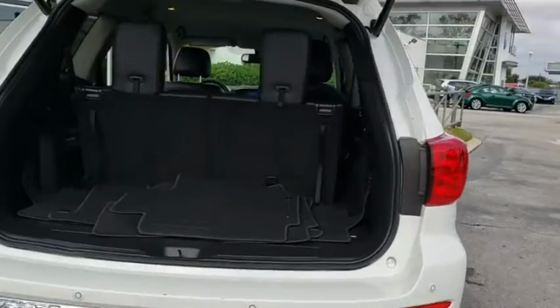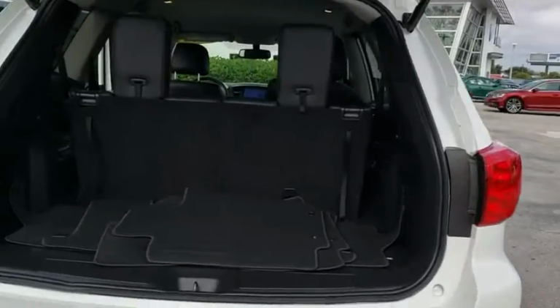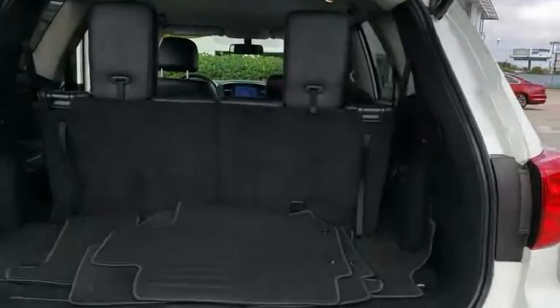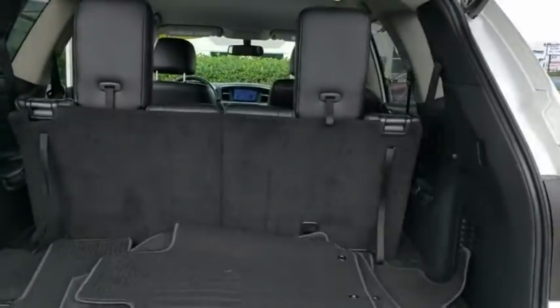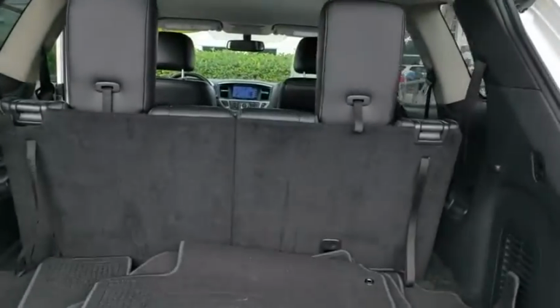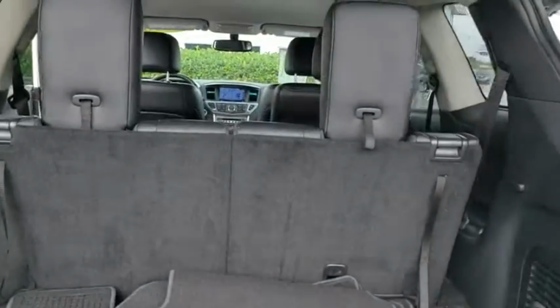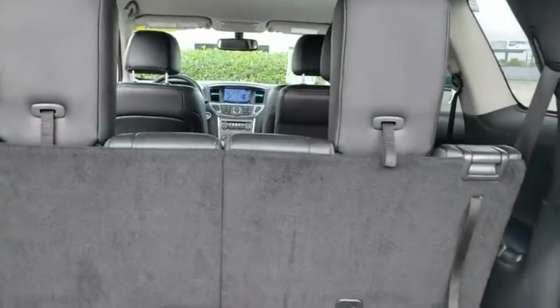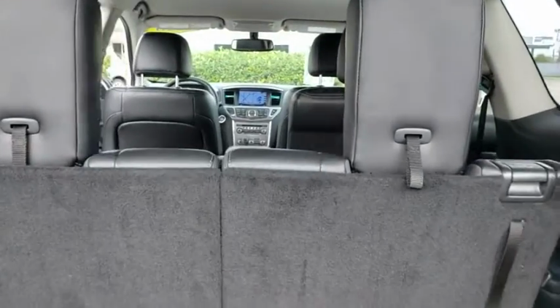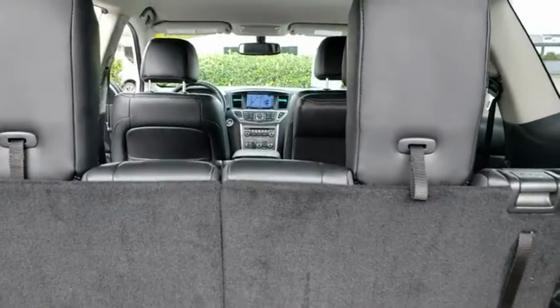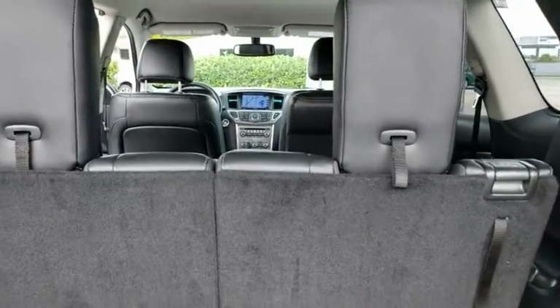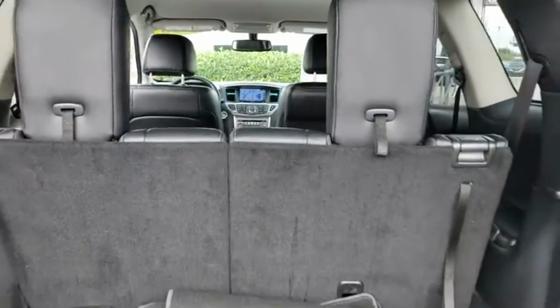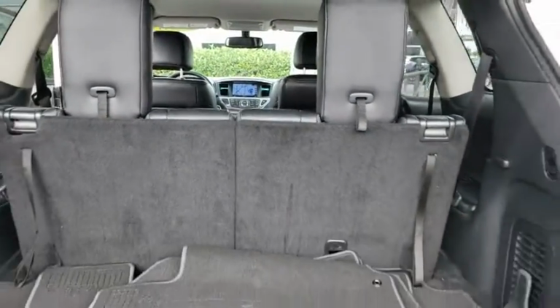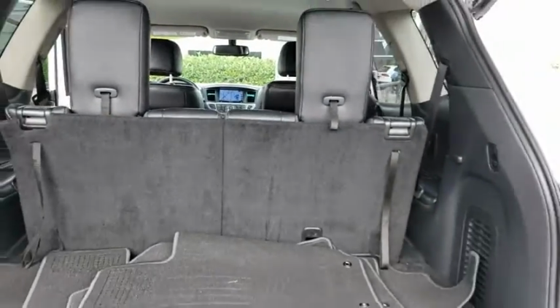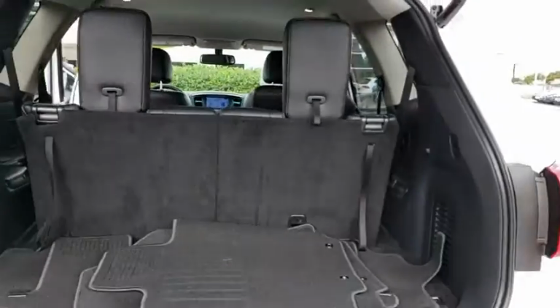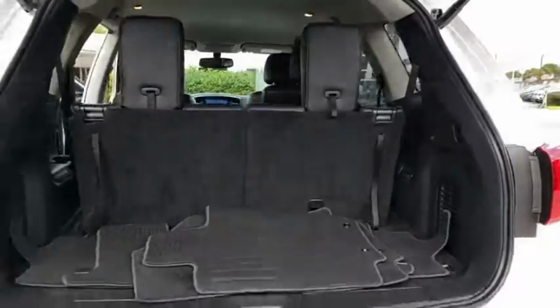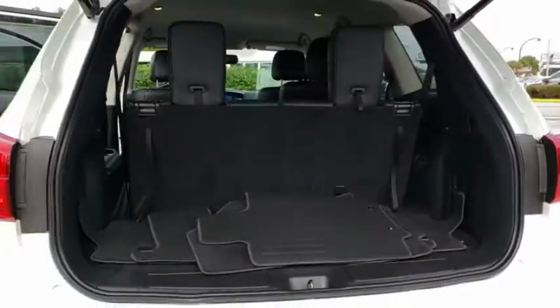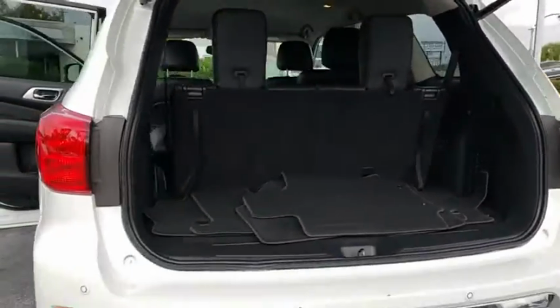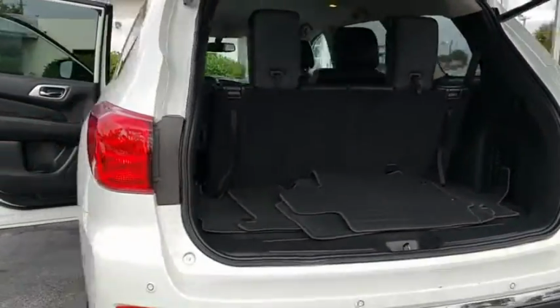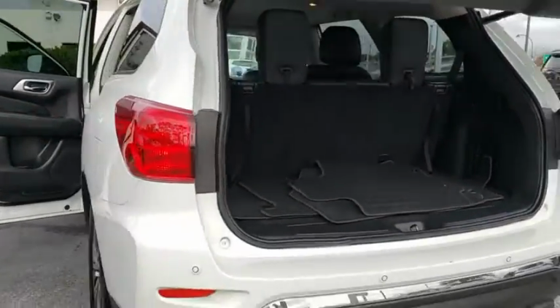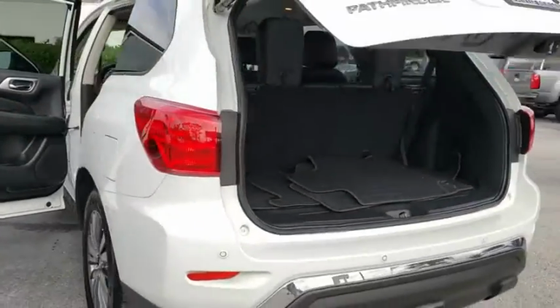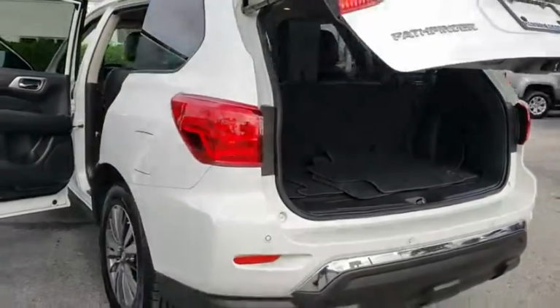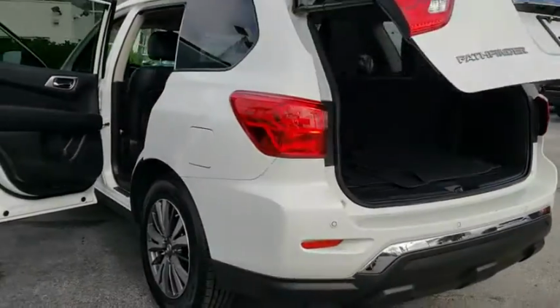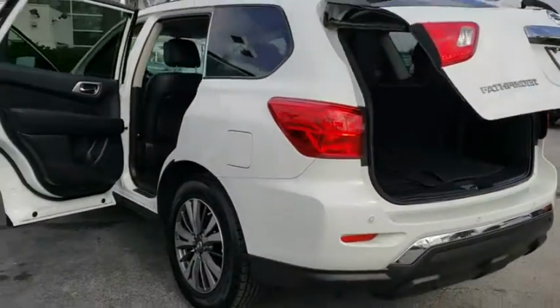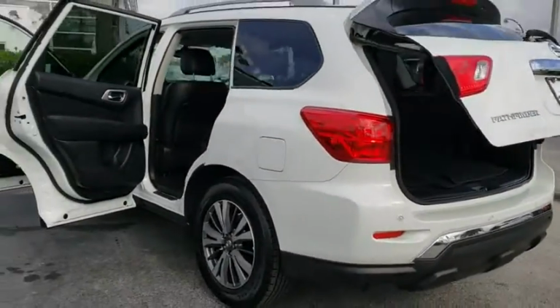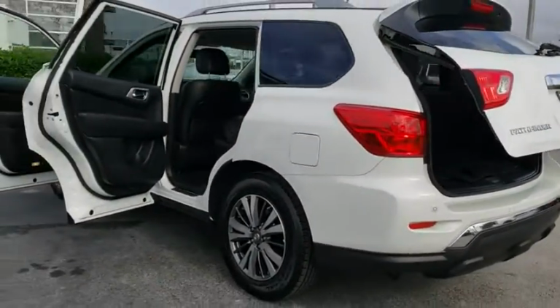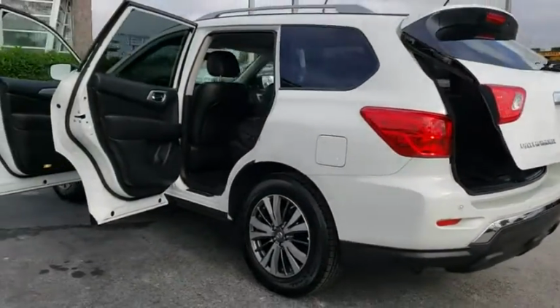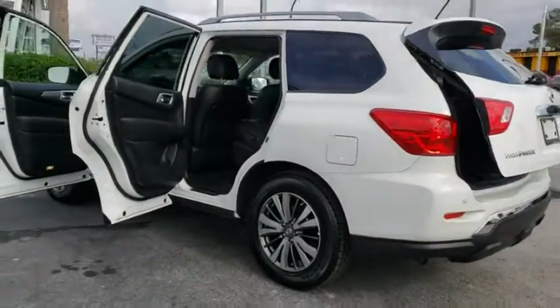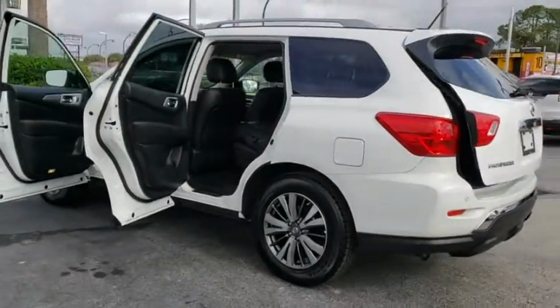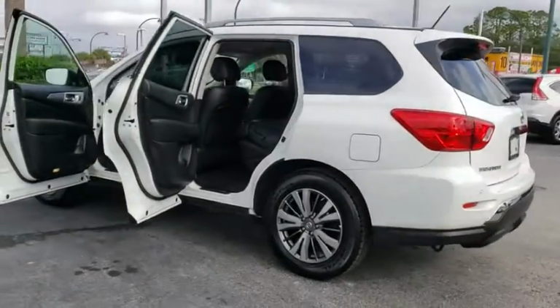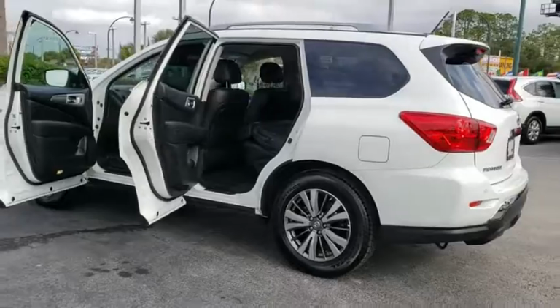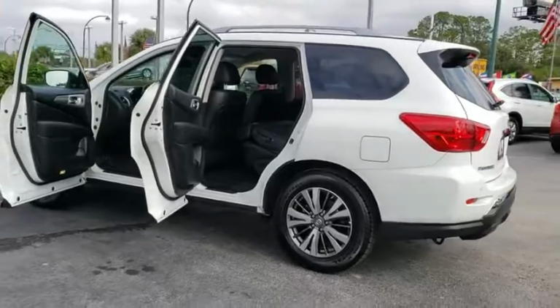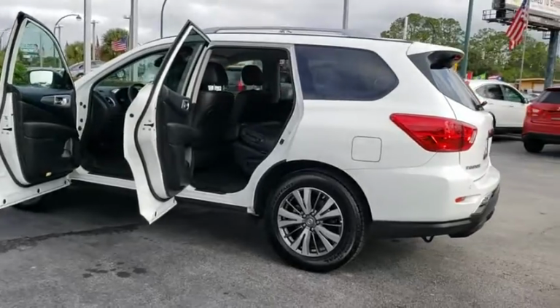This vehicle has less than 20,000 miles. Here are some of this vehicle's great options: heated seats, traction control, power passenger seat, keyless entry, power liftgate.